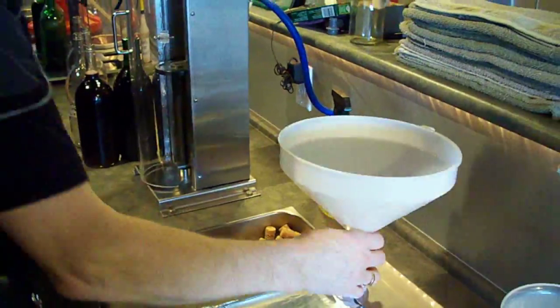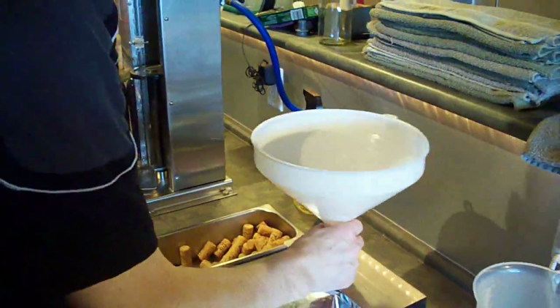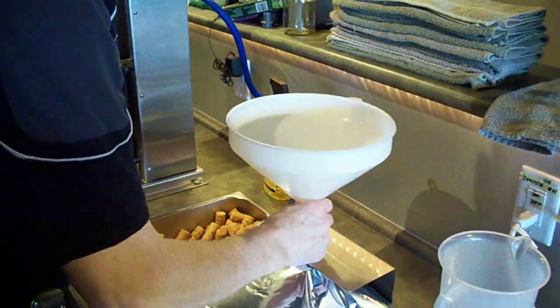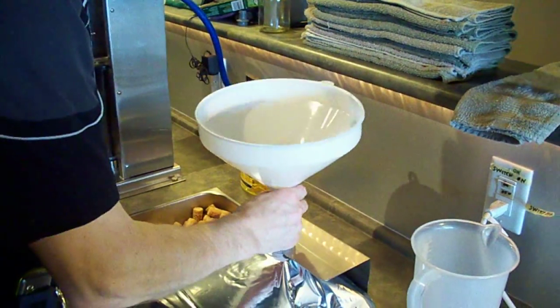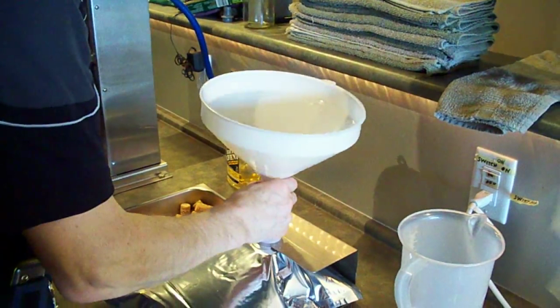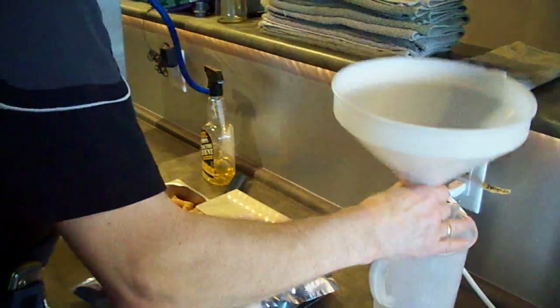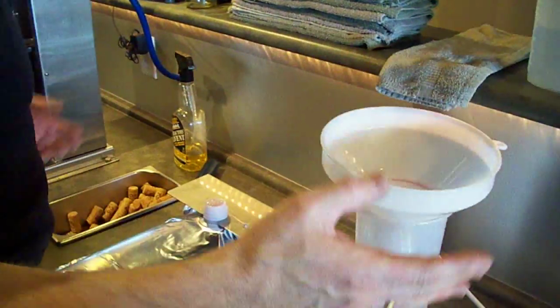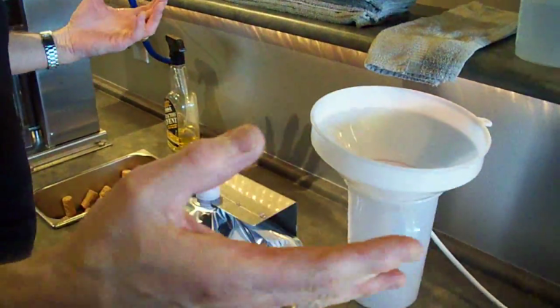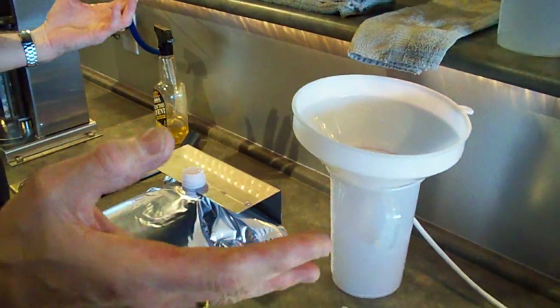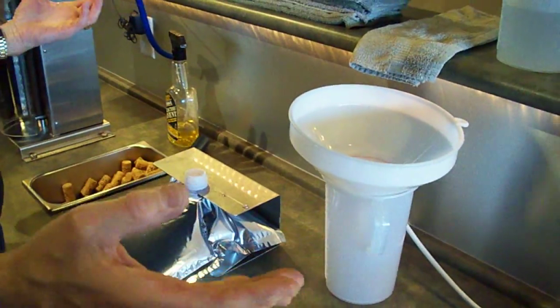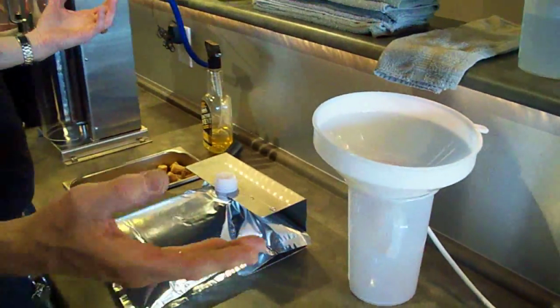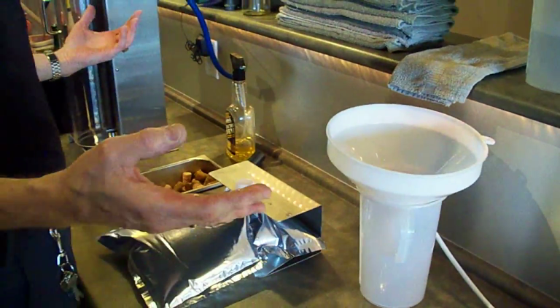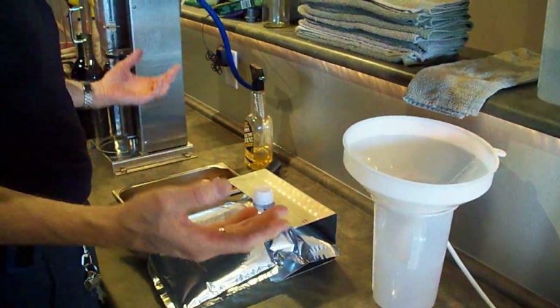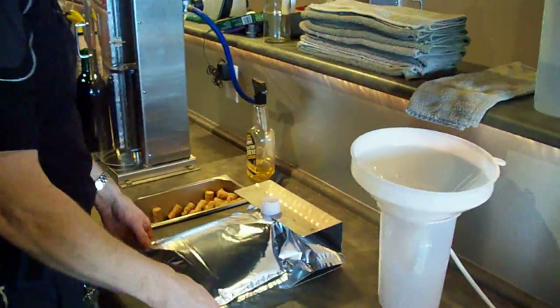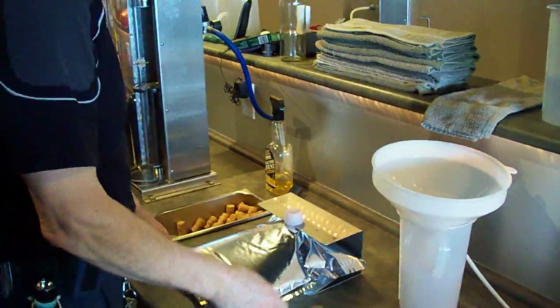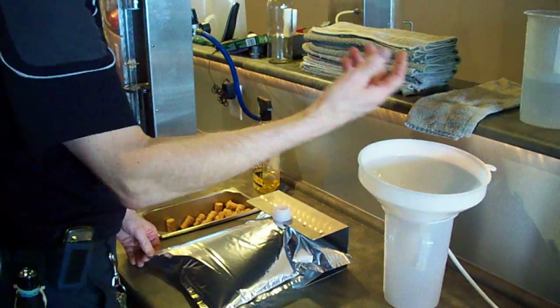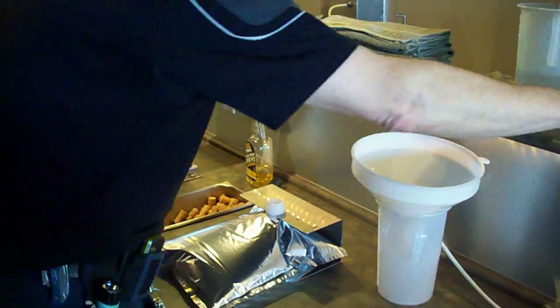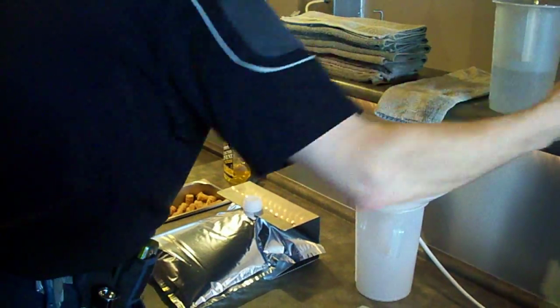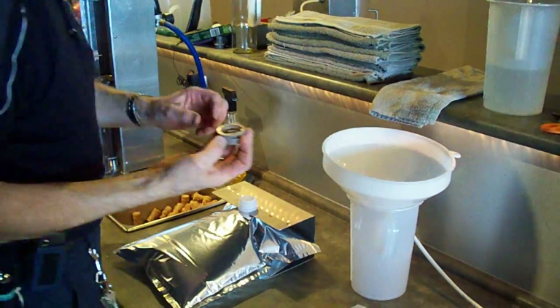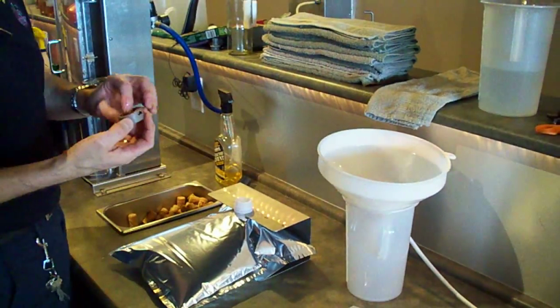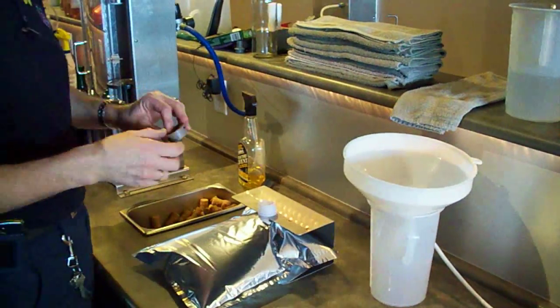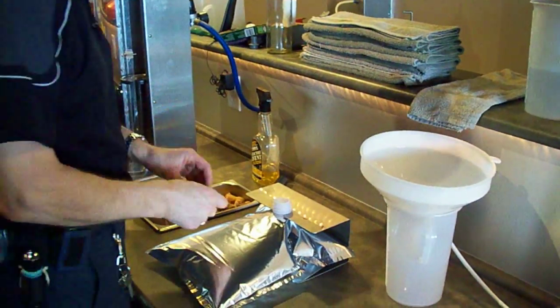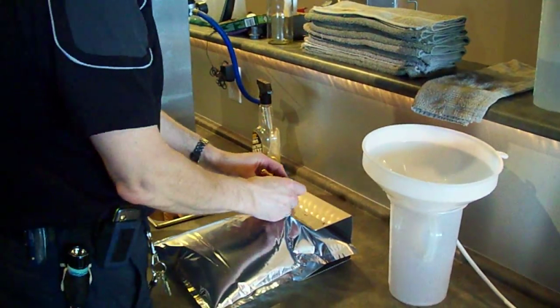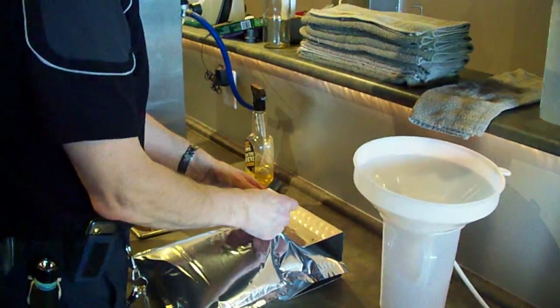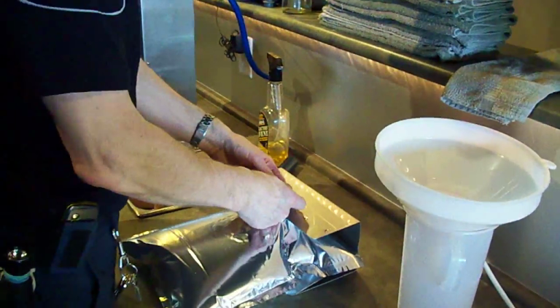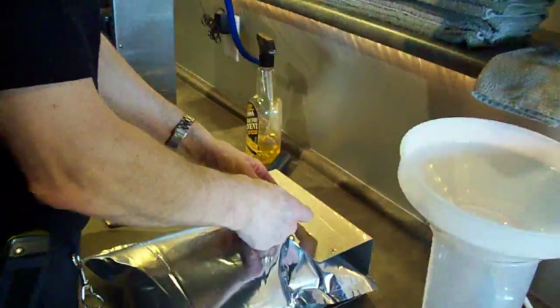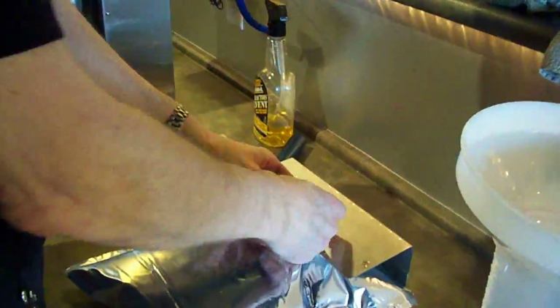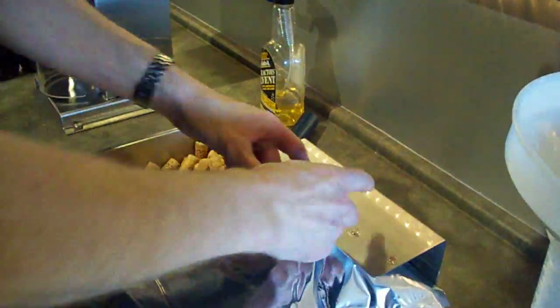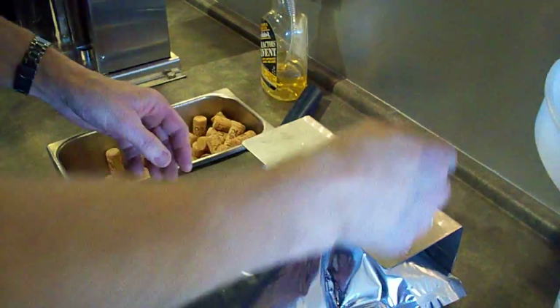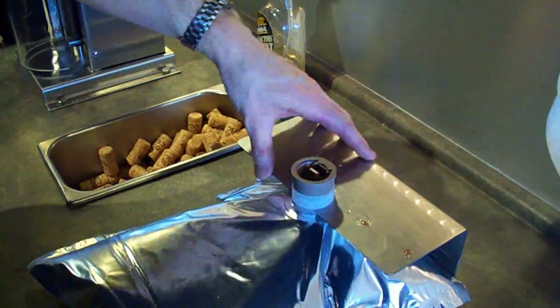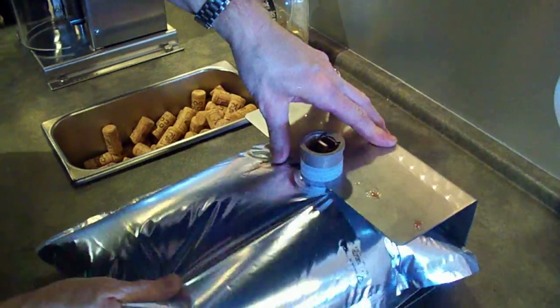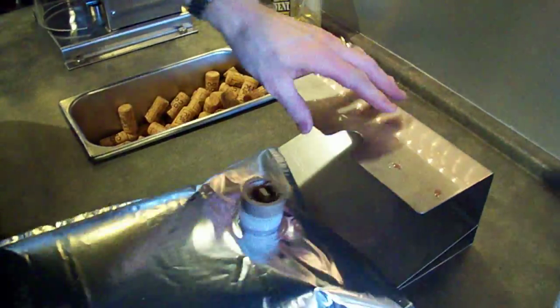Take the funnel — I keep it in a container next to it so it doesn't spill all over the place. It's ready to put the lid back on. The lid has to go back on with the tap facing away, towards the bottom of the bag.